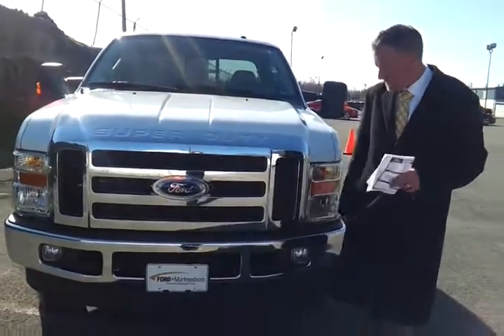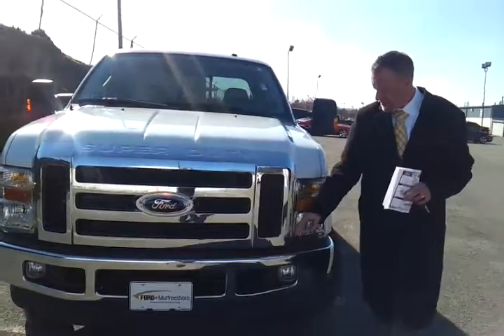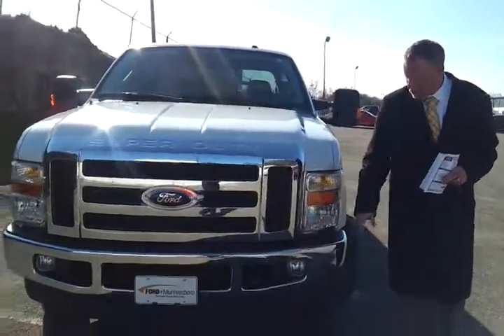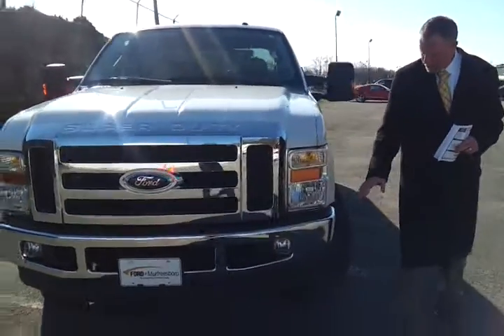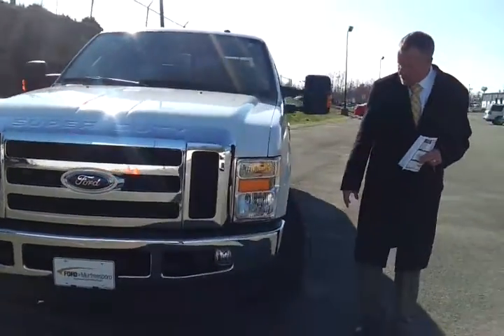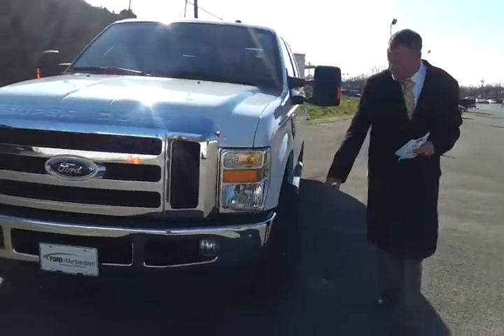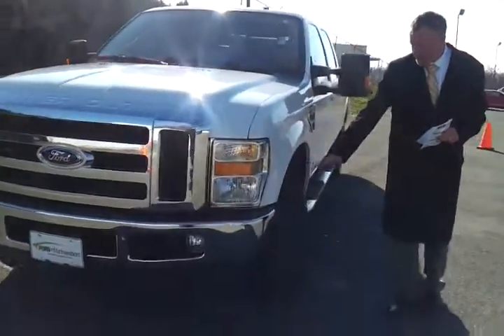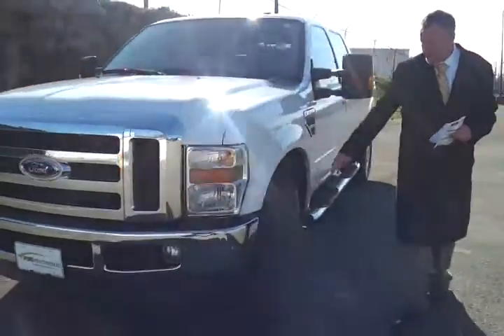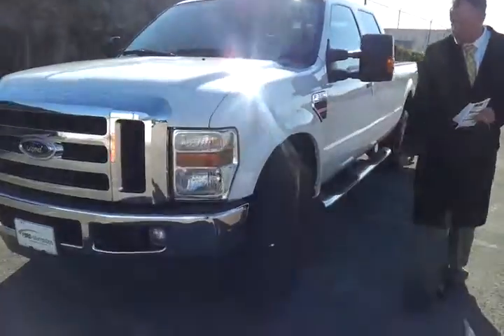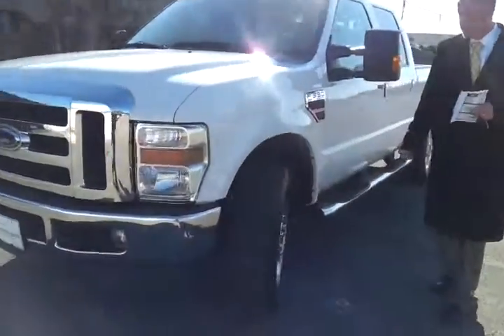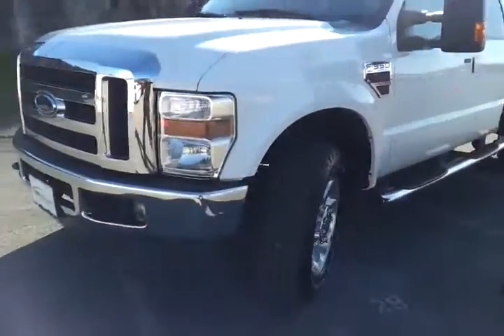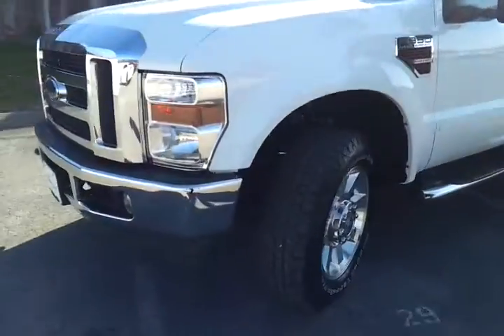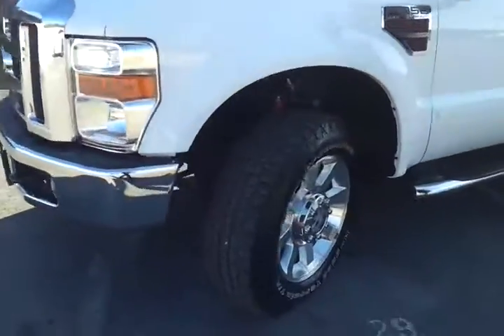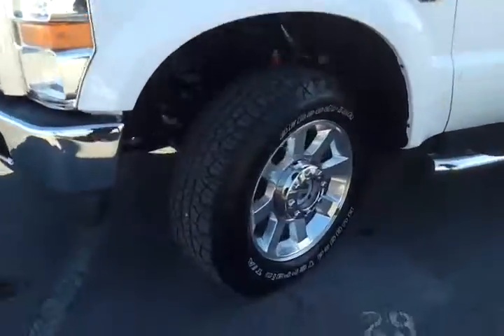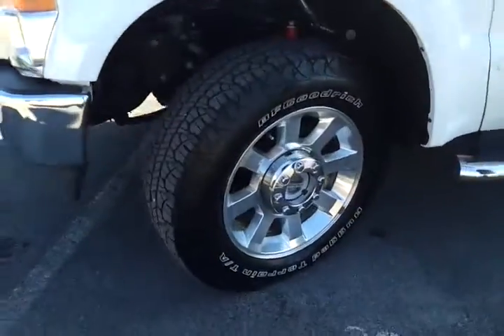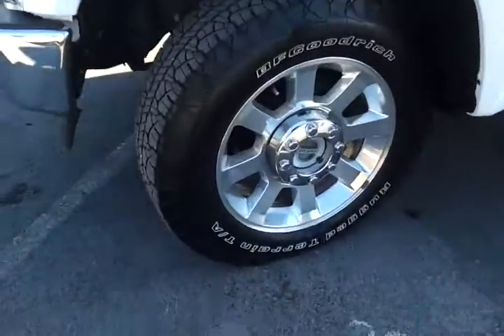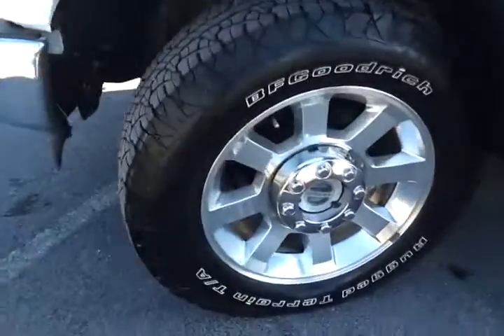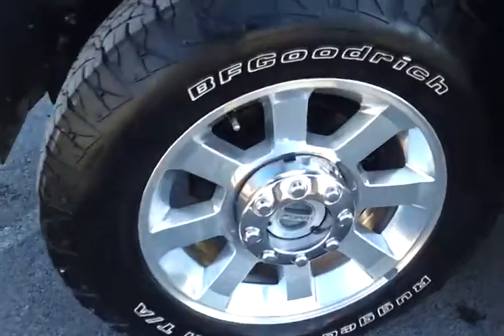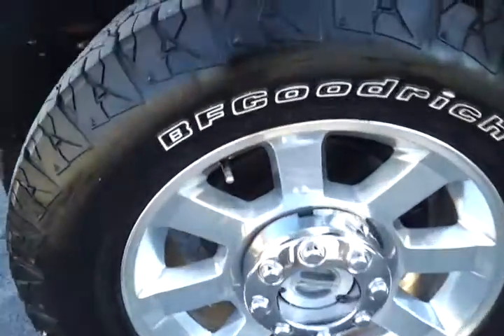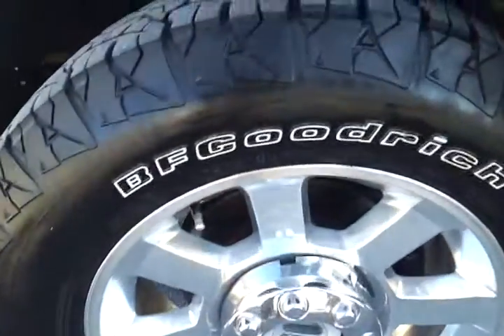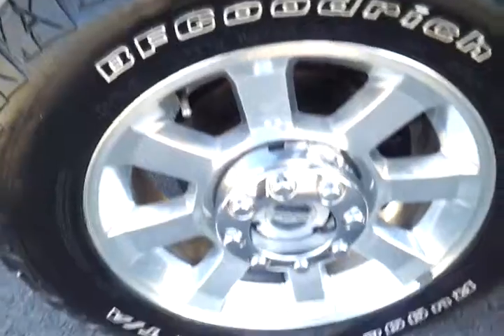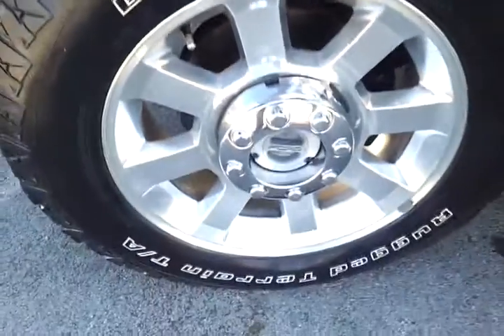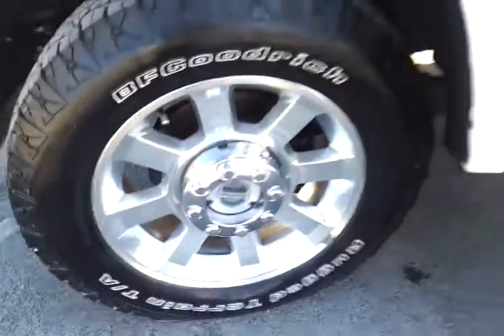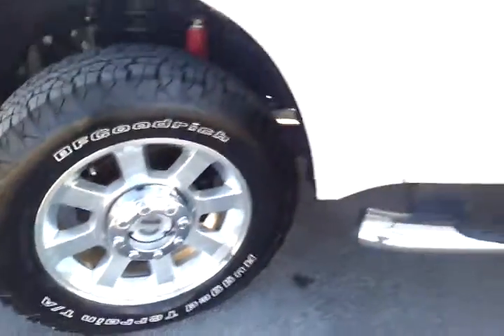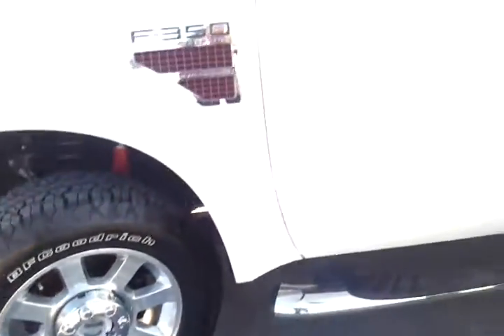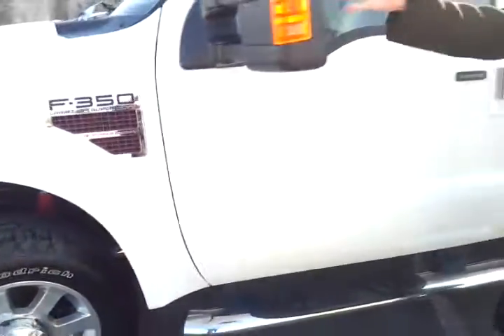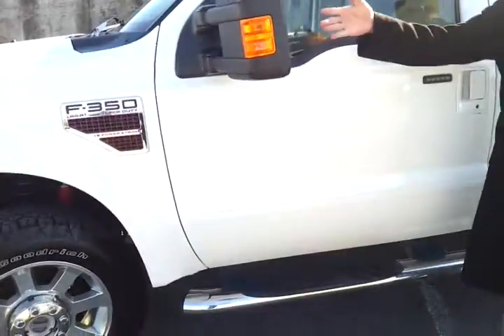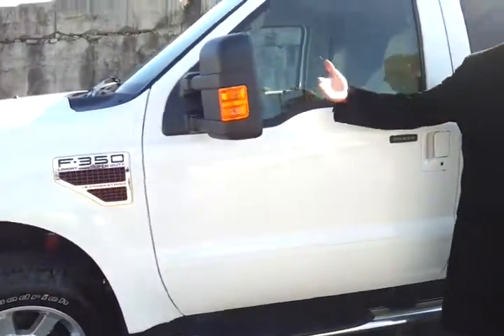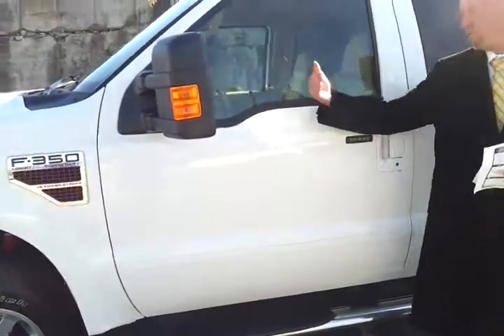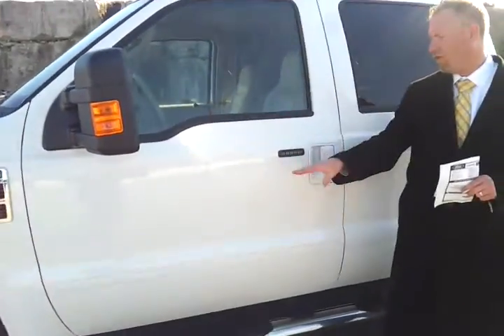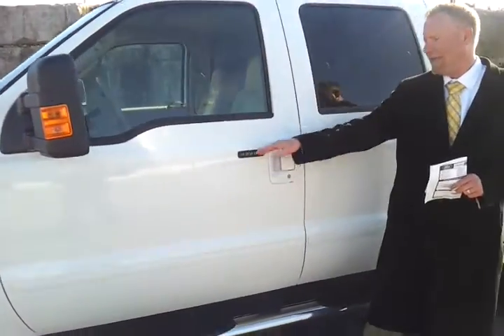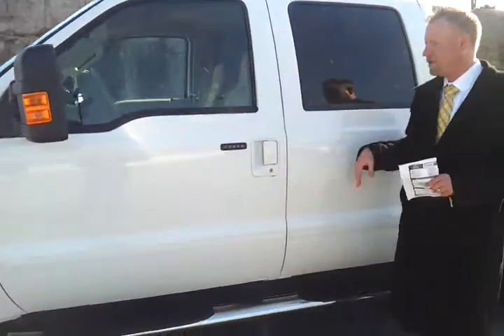It's got tow hooks with fog lamps and upgraded 20-inch wheels with a nice set of BF Goodrich Rugged Trail TAs. We've got chrome steps, extendable trailer tow mirrors — those are powered — and keyless entry.